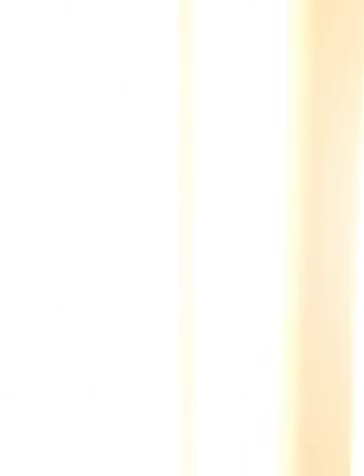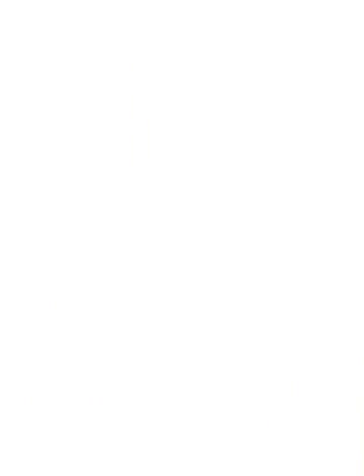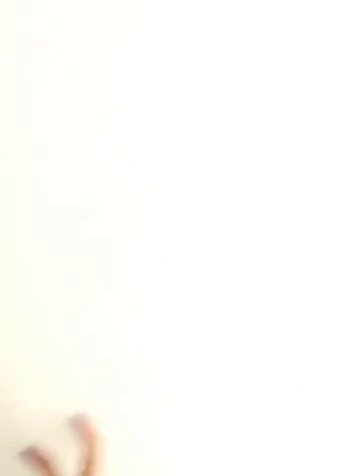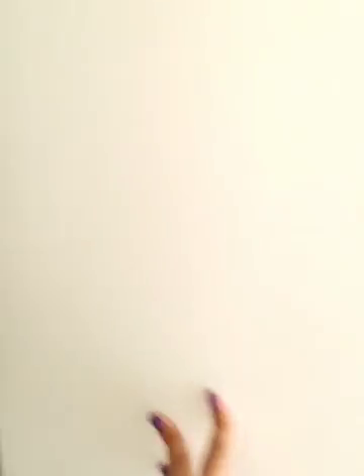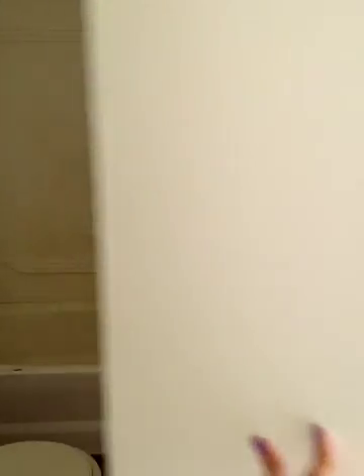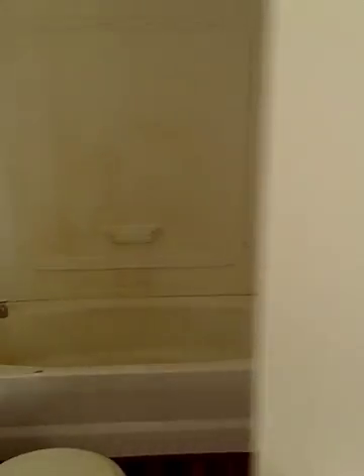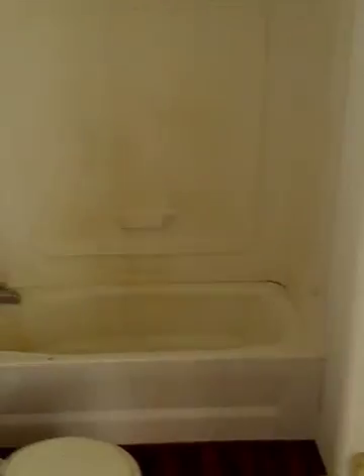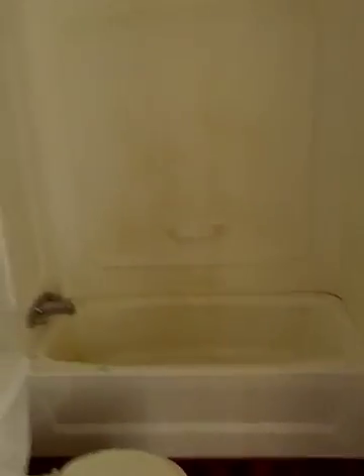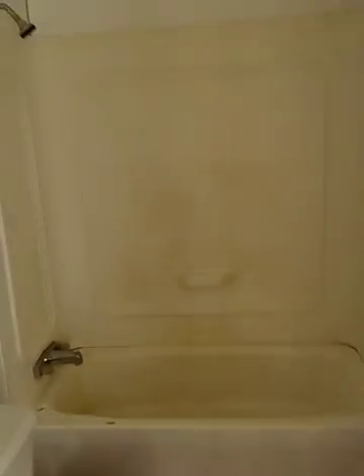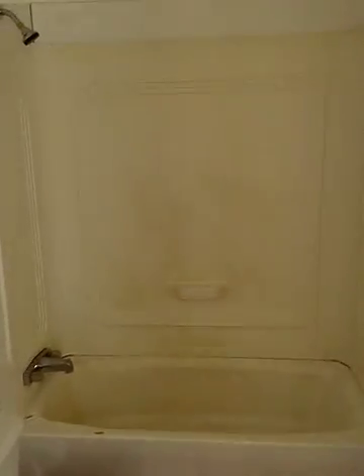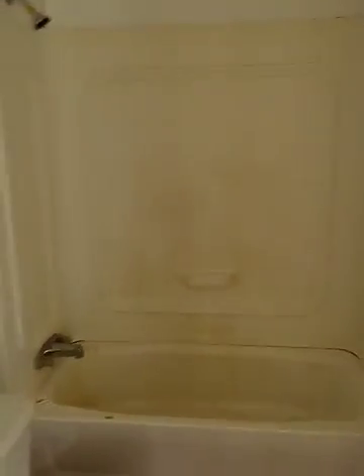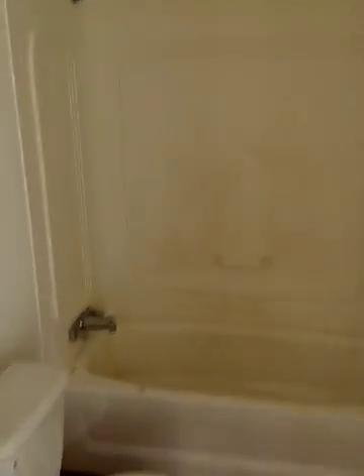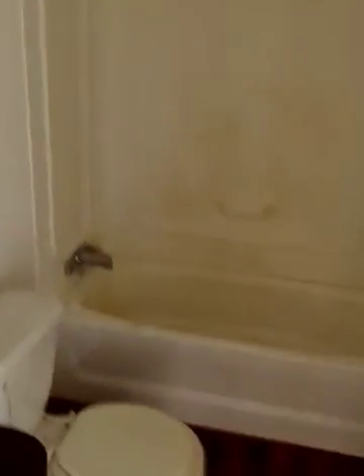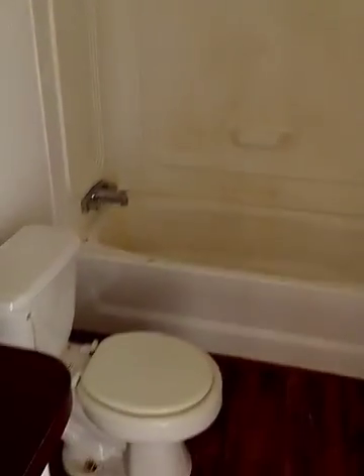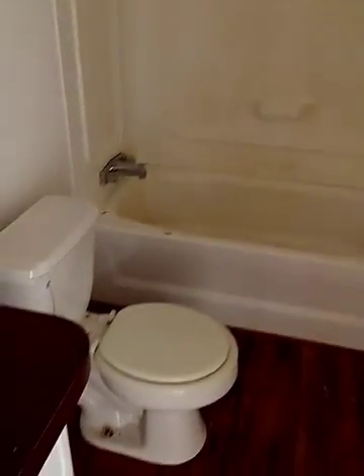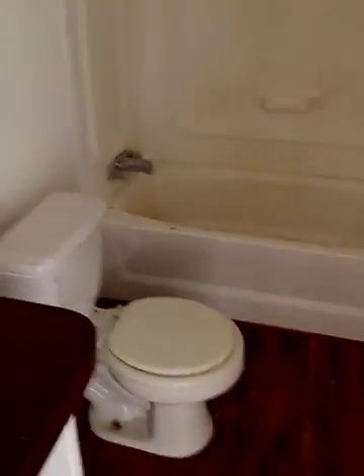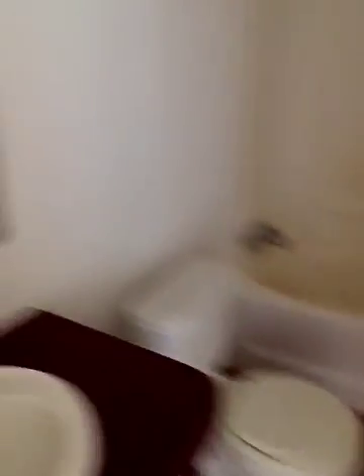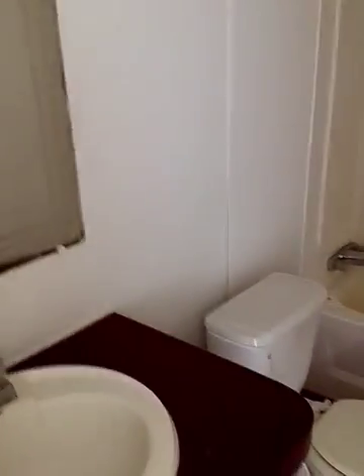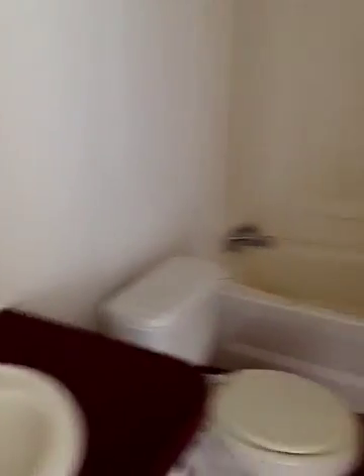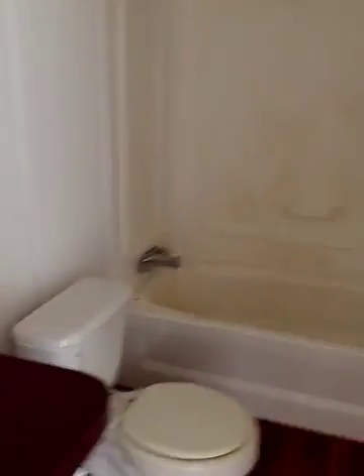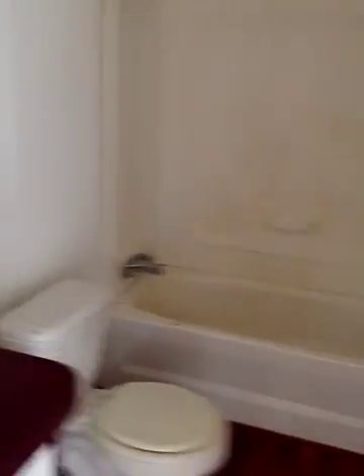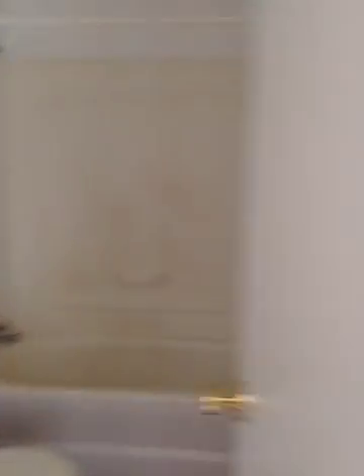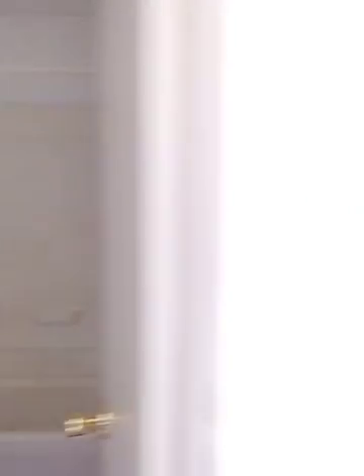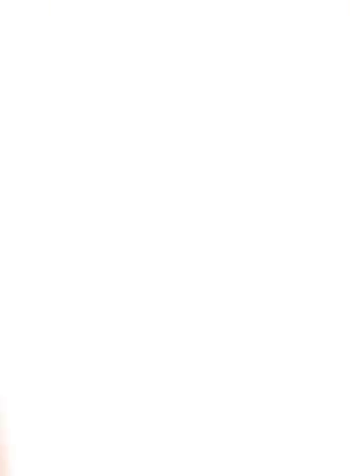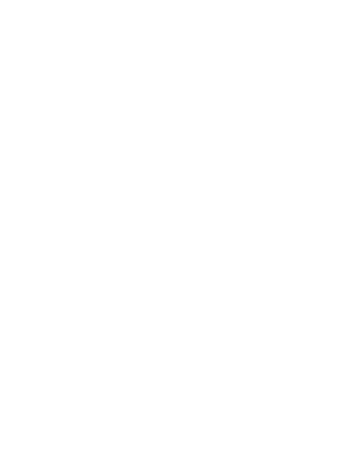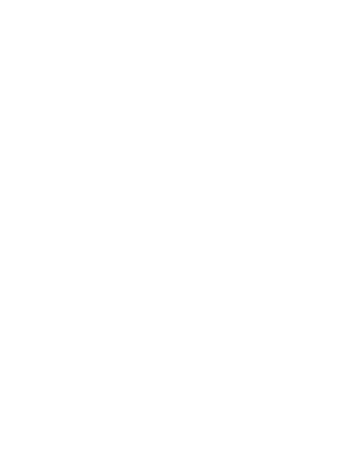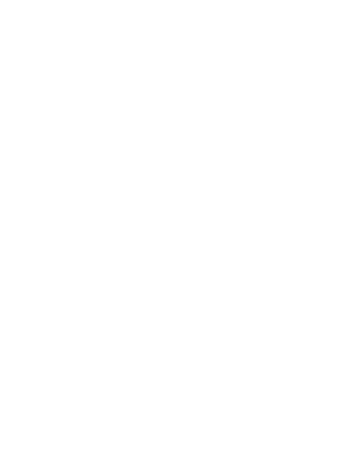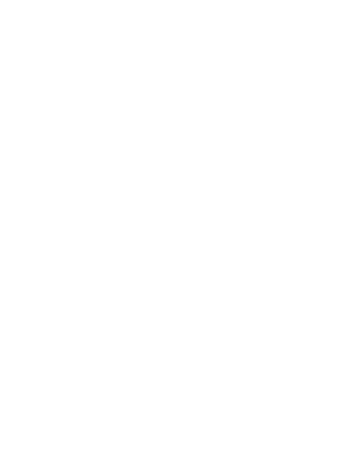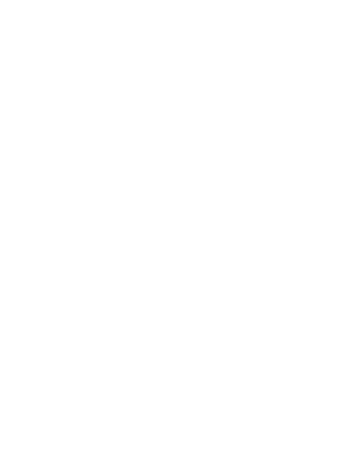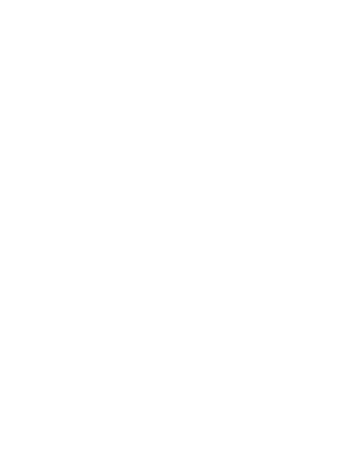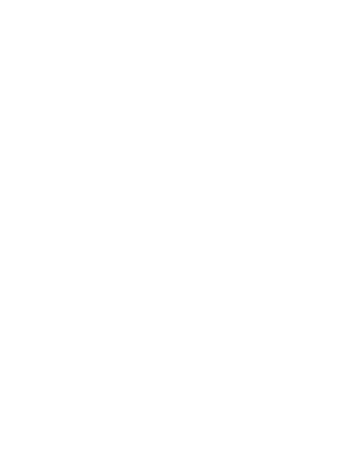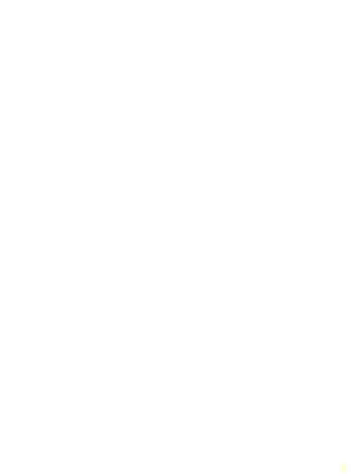Second bathroom — it's dated but we'll fix it up. Last bedroom.